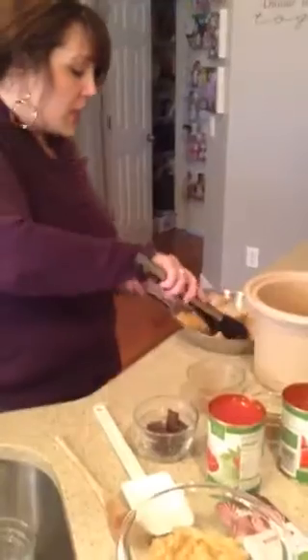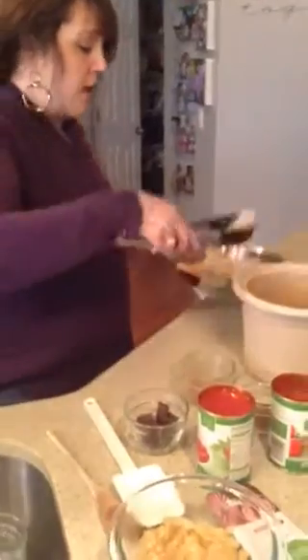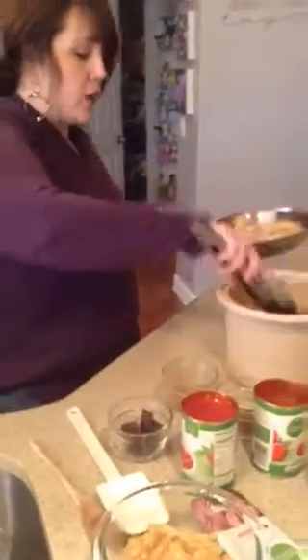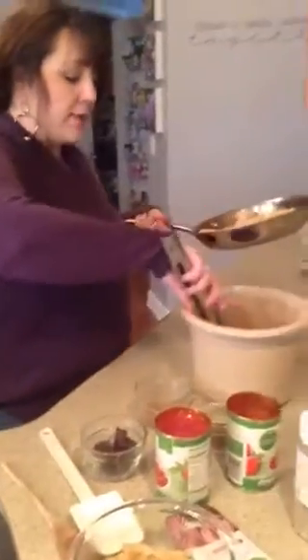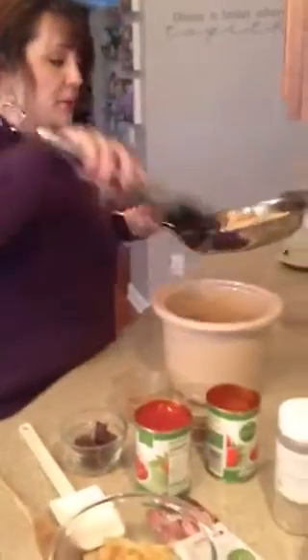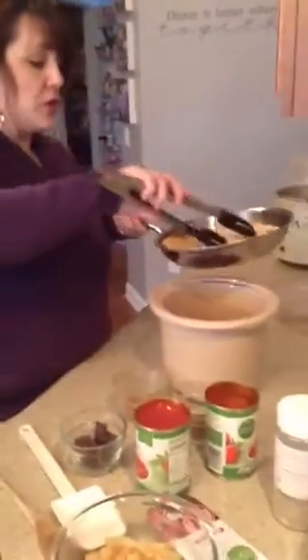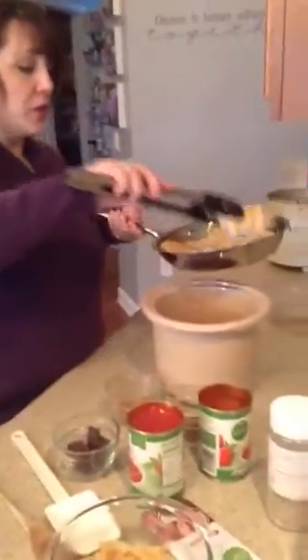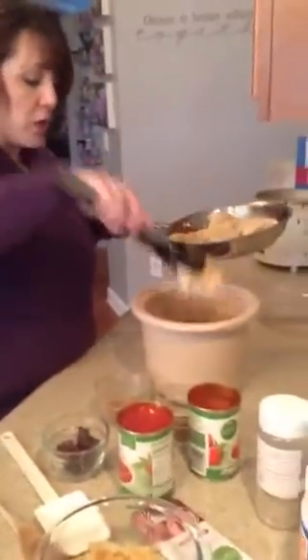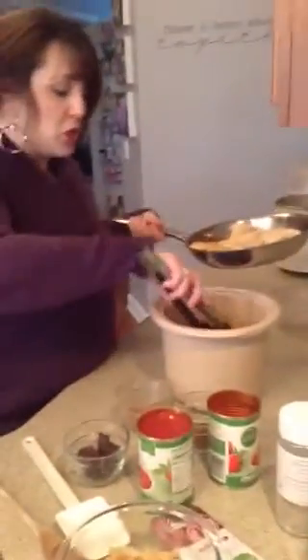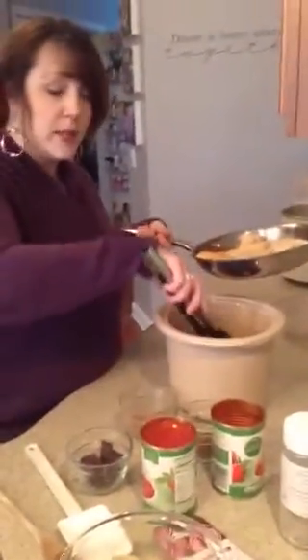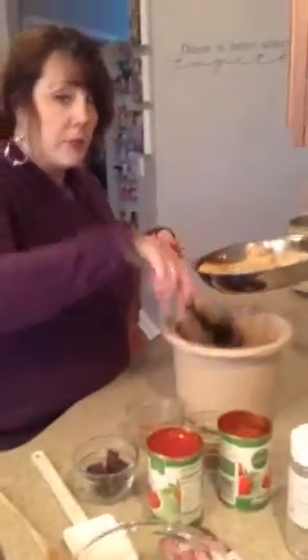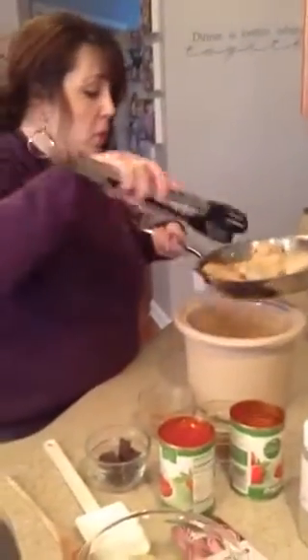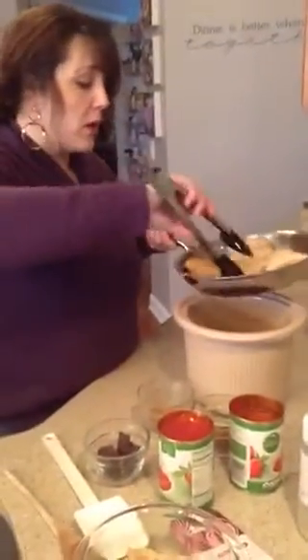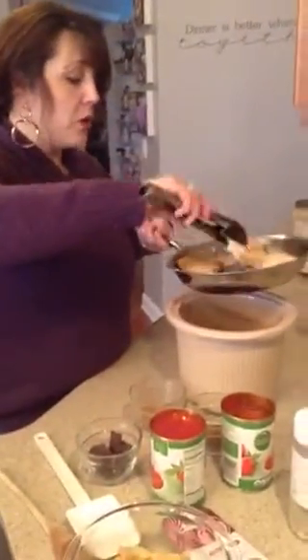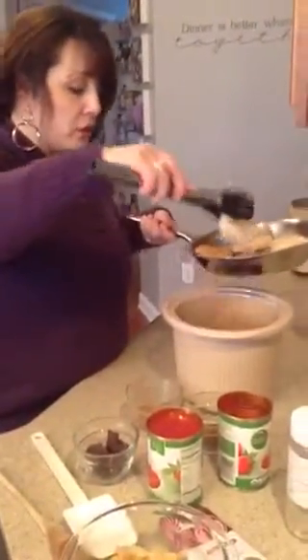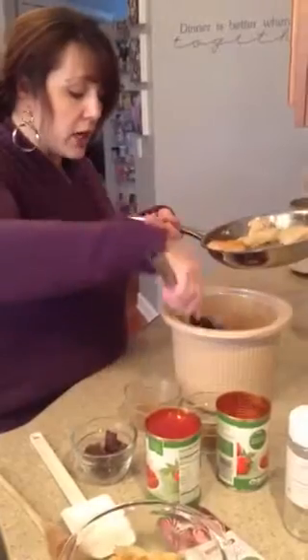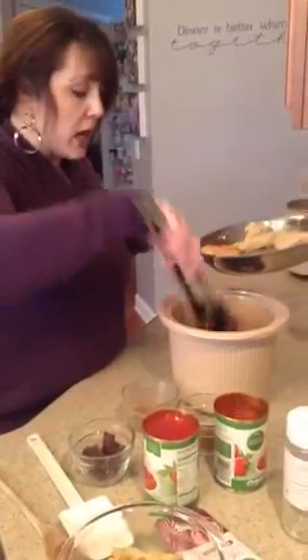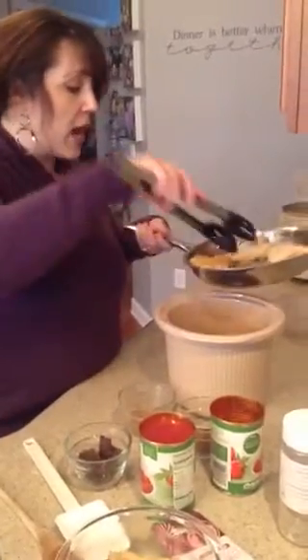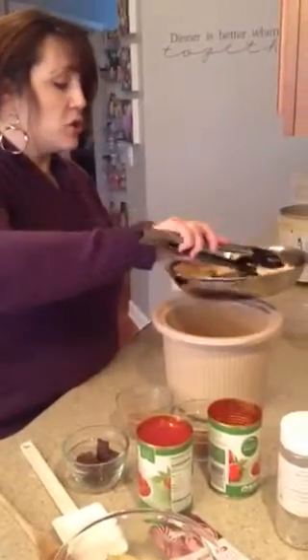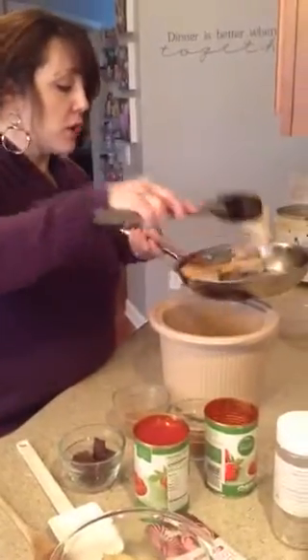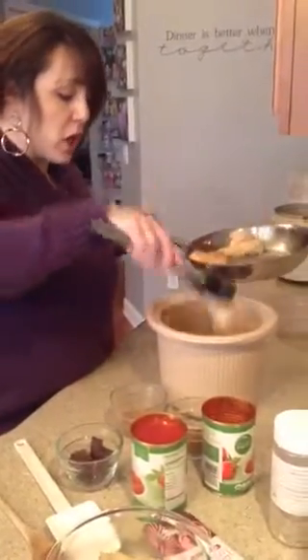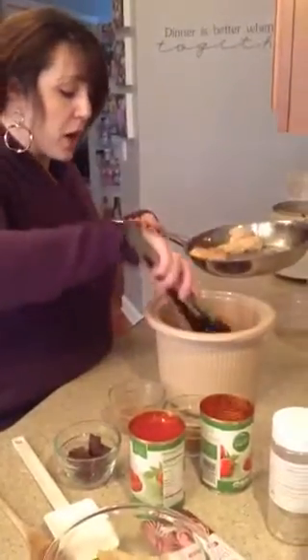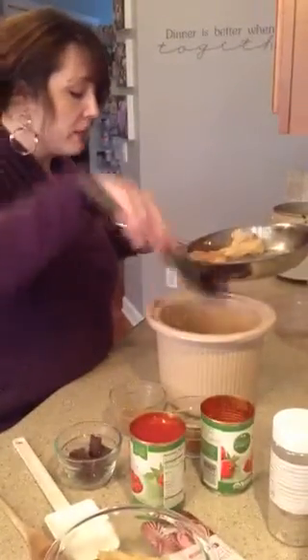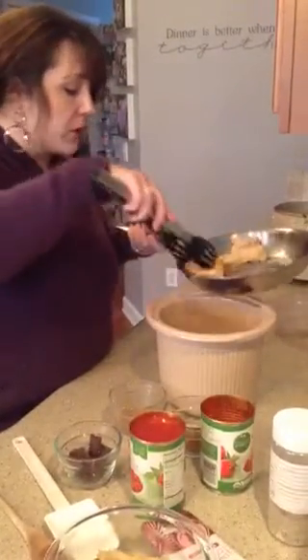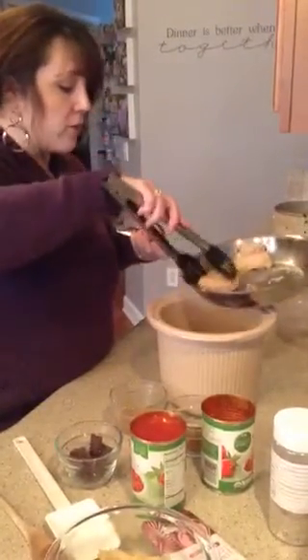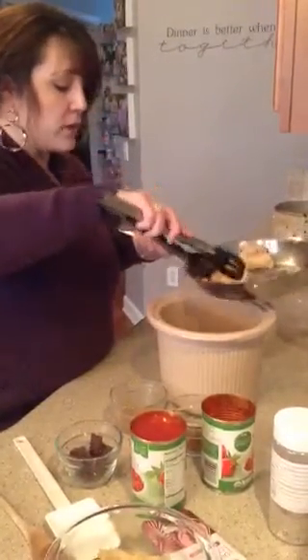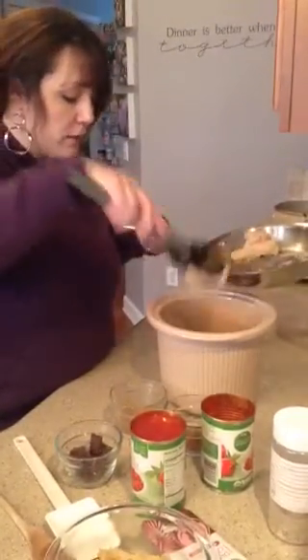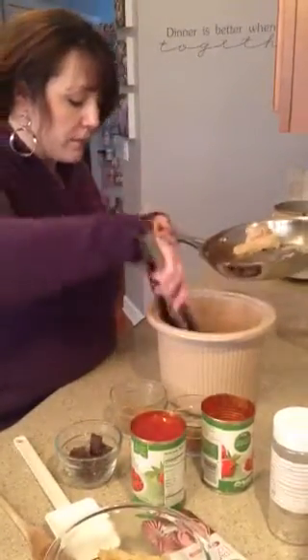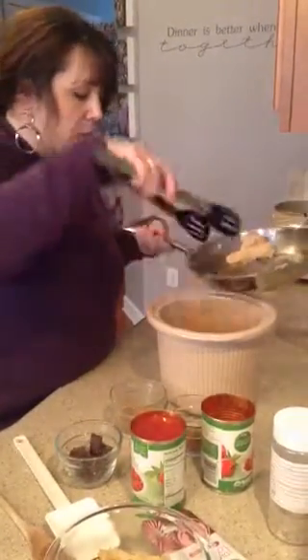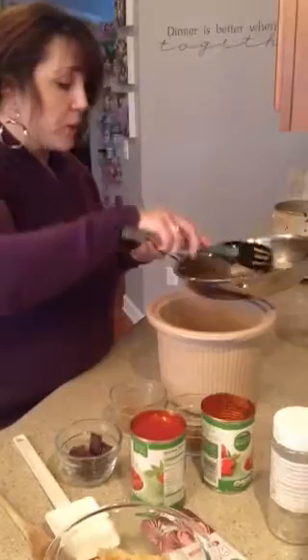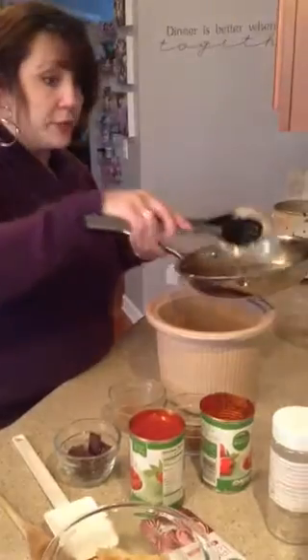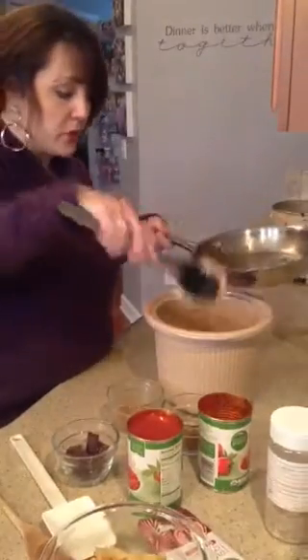If you don't have time to do this first thing in the morning, do this the night before. Put it in your refrigerator and just throw it in your crock-pot when you're ready to run out the door. It will probably taste better if you do.